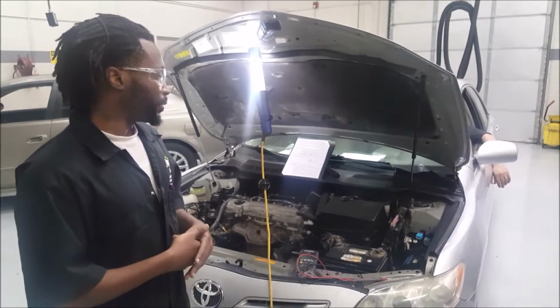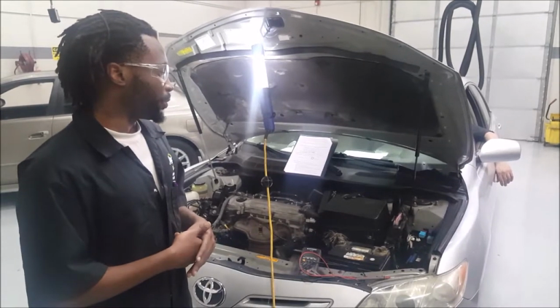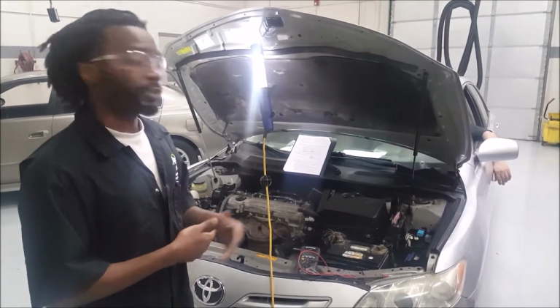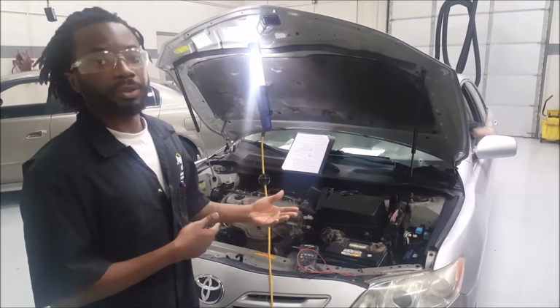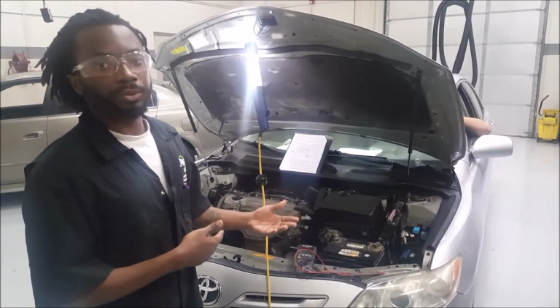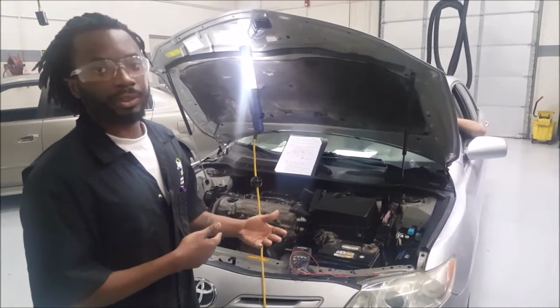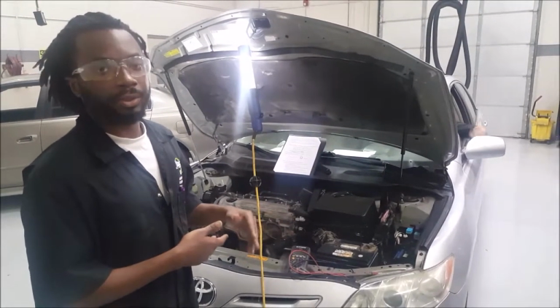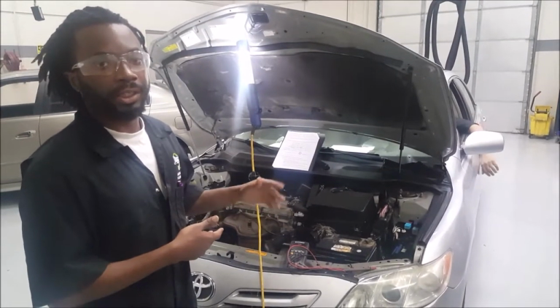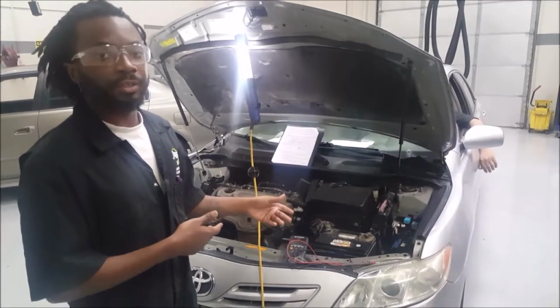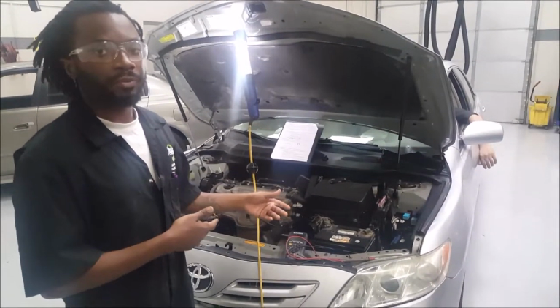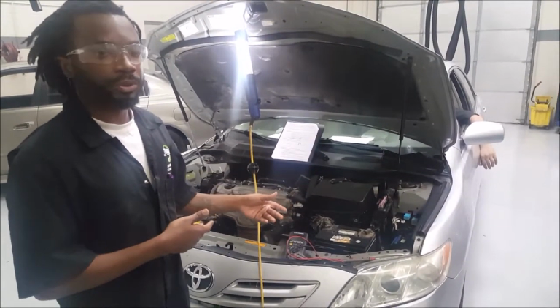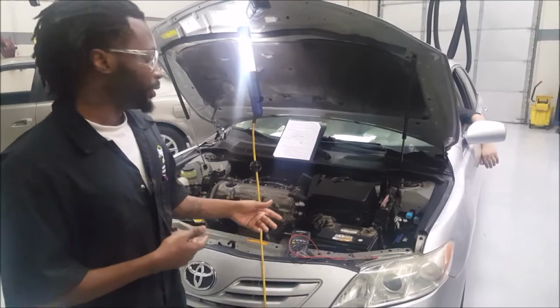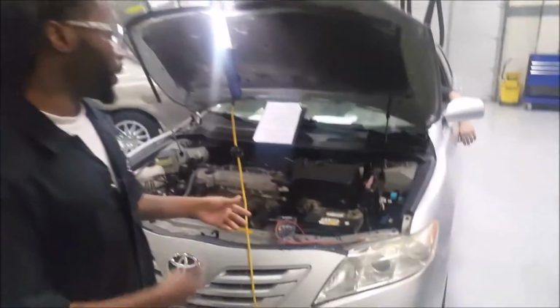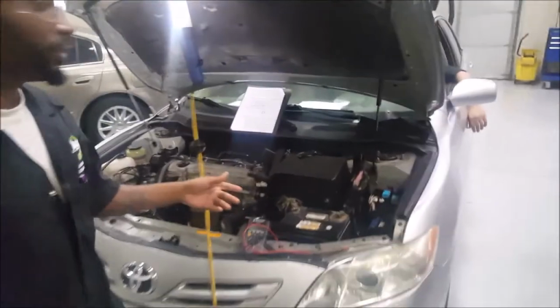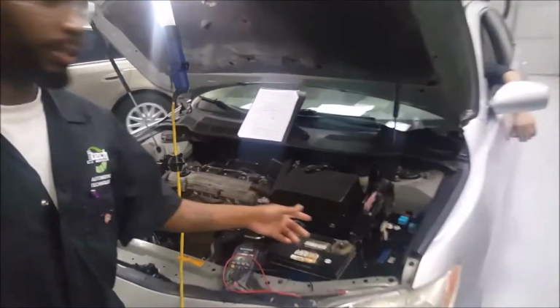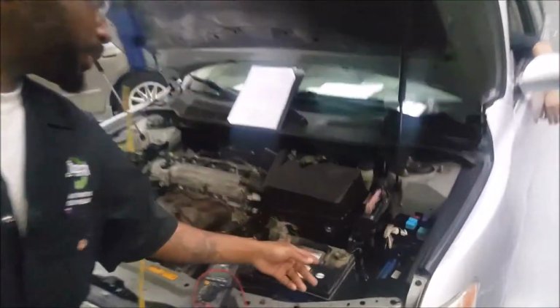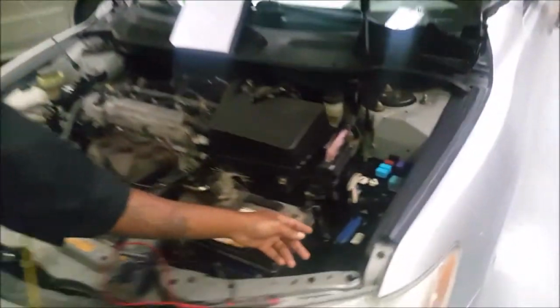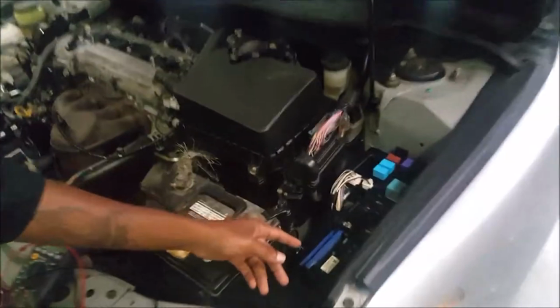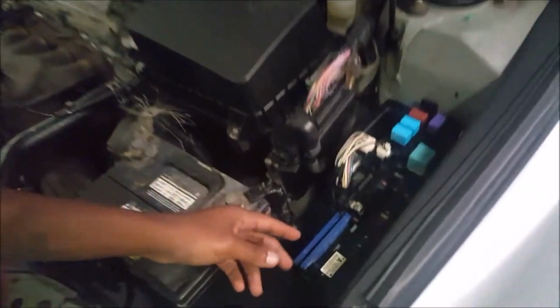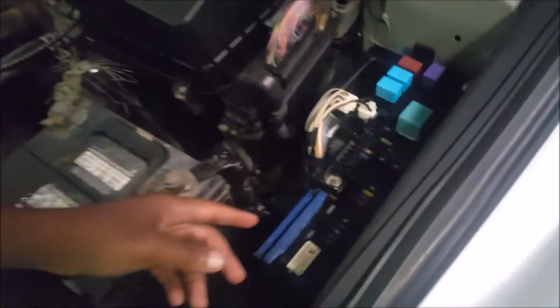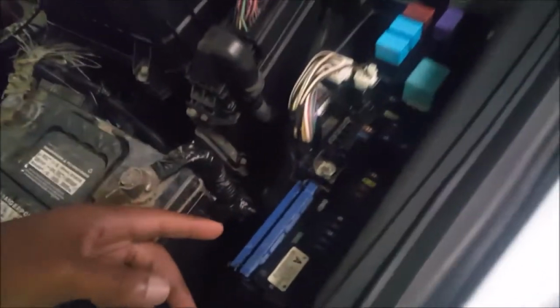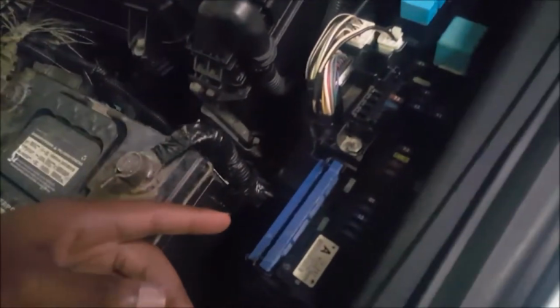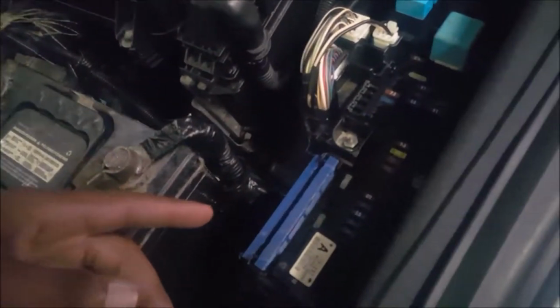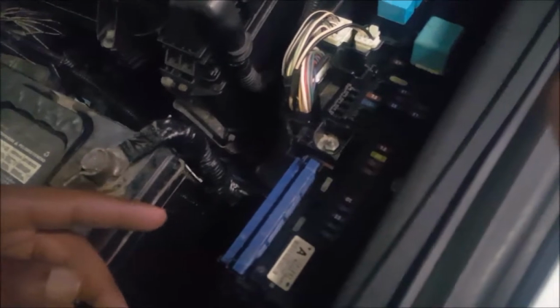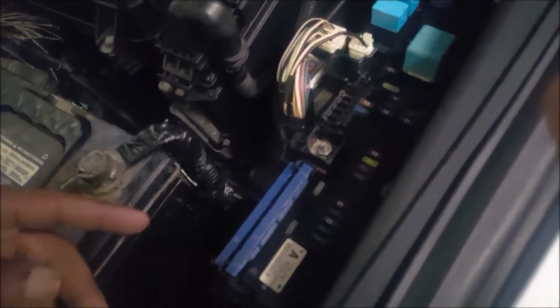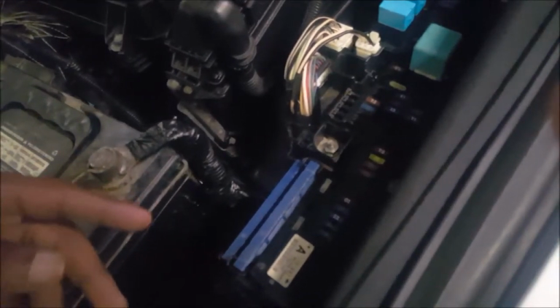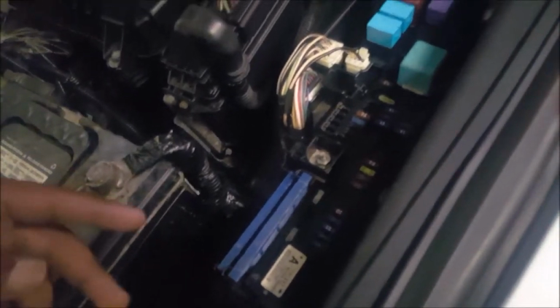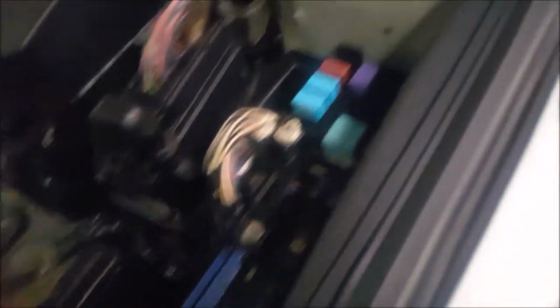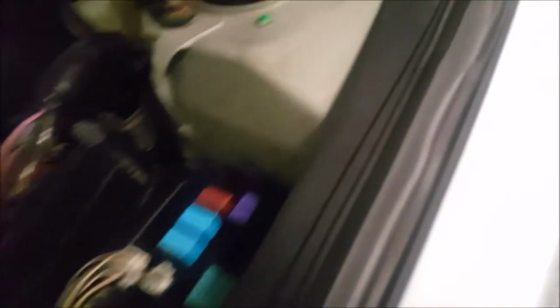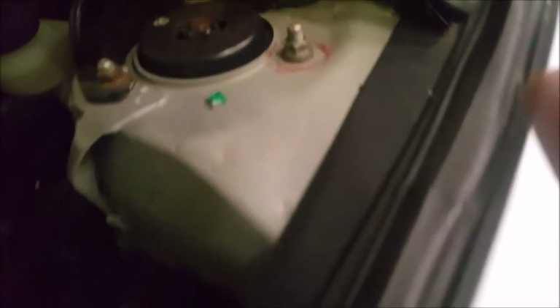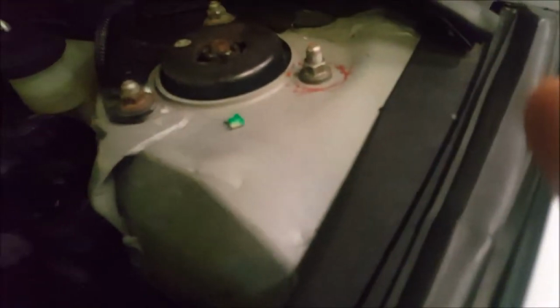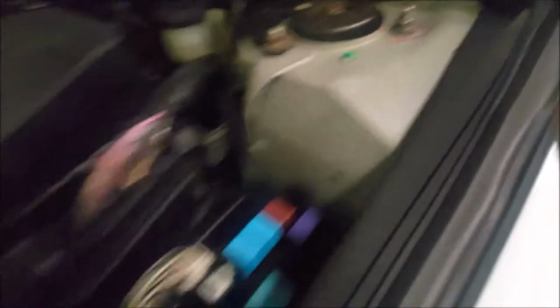The first thing we're going to do is take out the EFI fuse from the fuse box so that the car won't crank all the way over and we won't get oil or fuel into the spark plugs or anything like that.